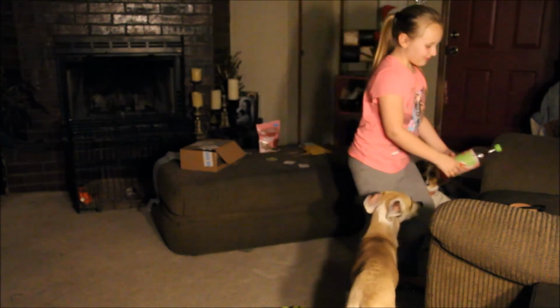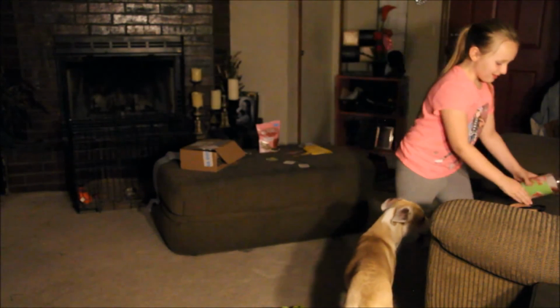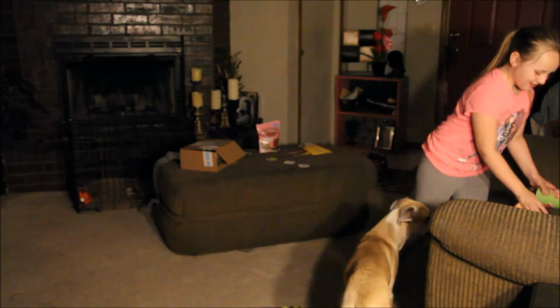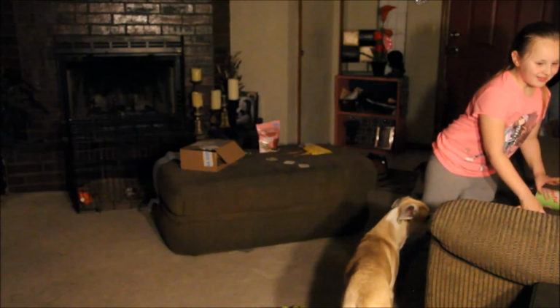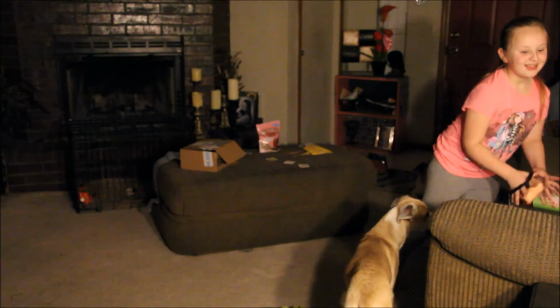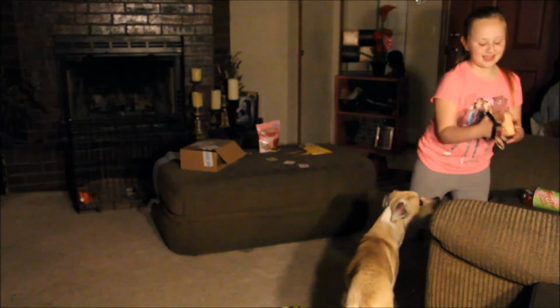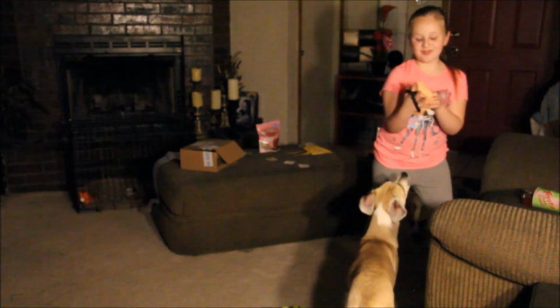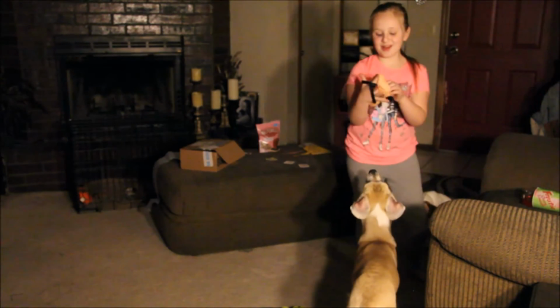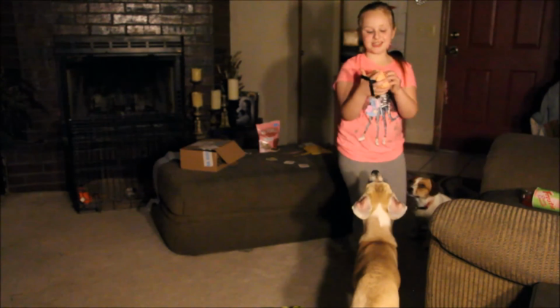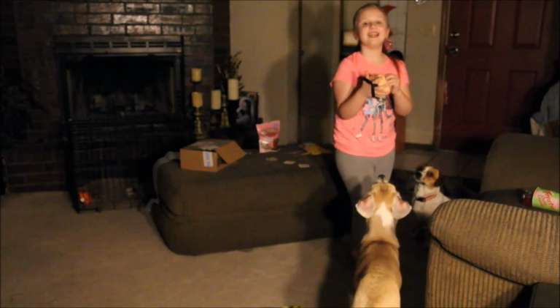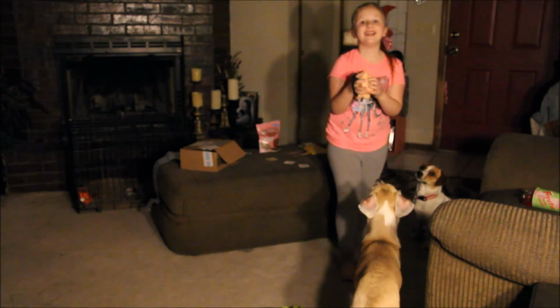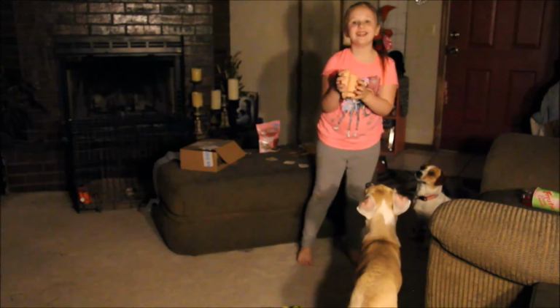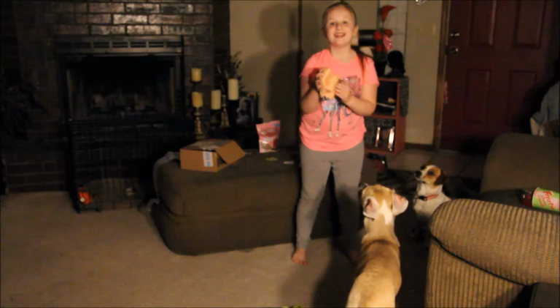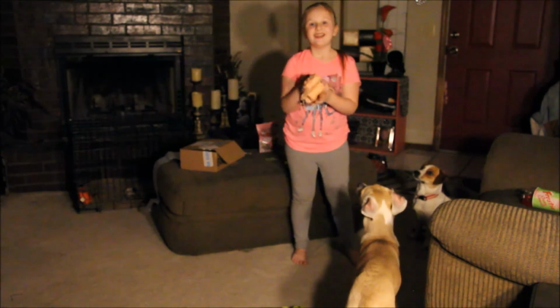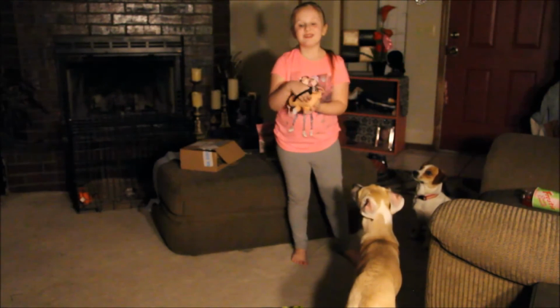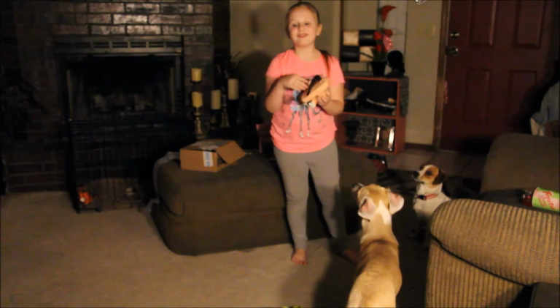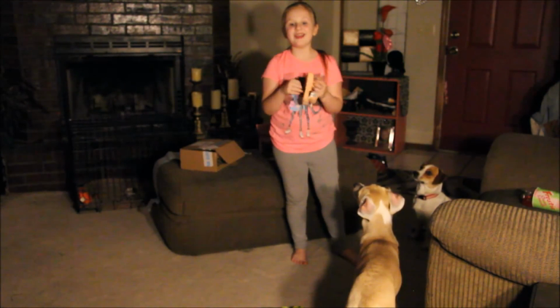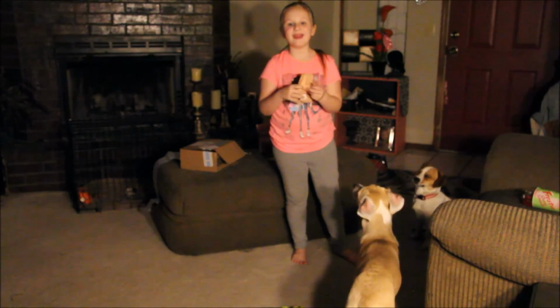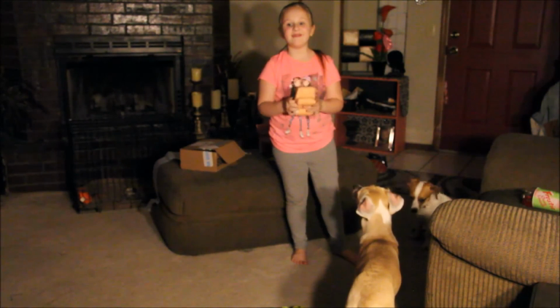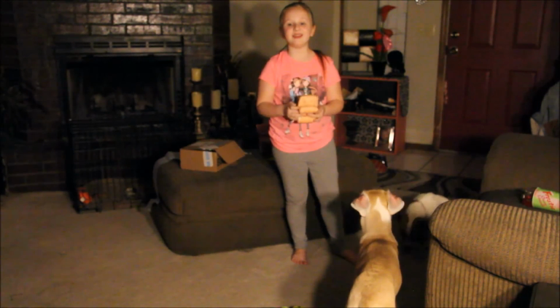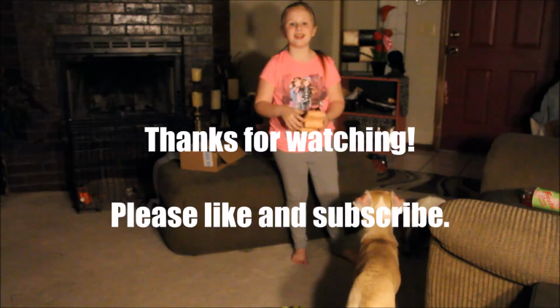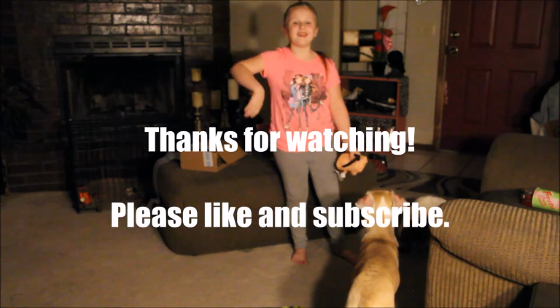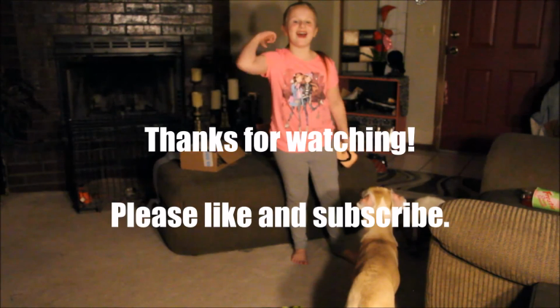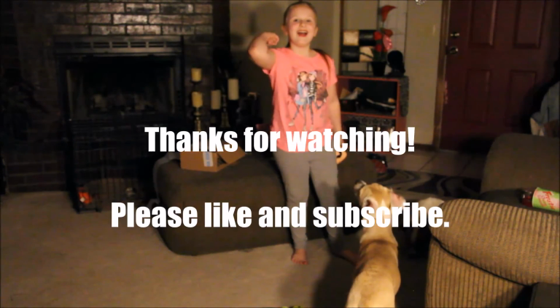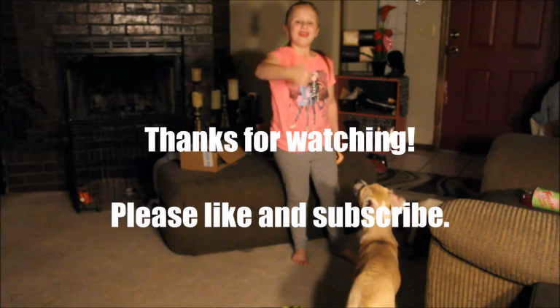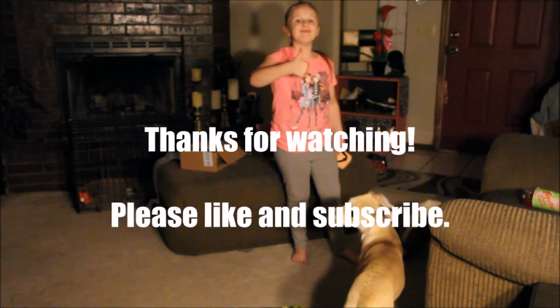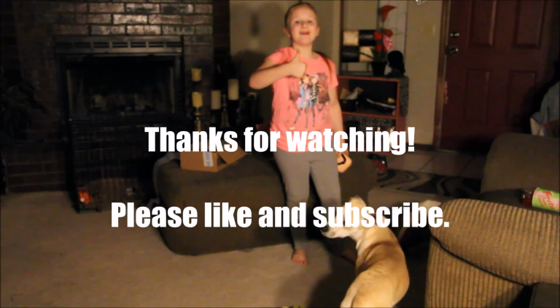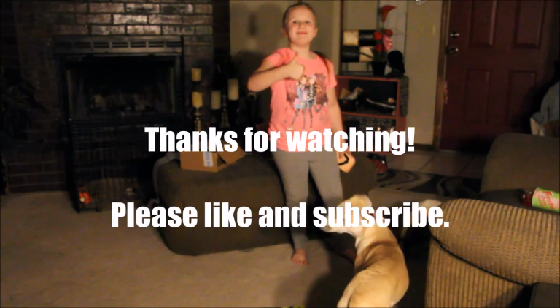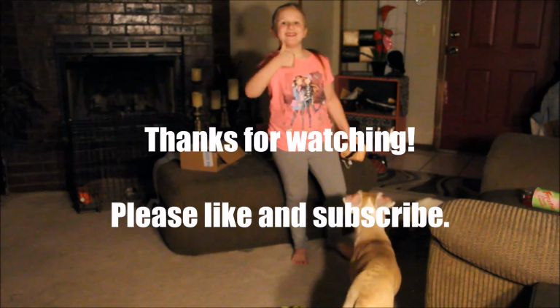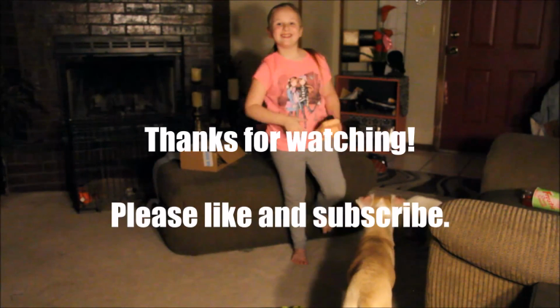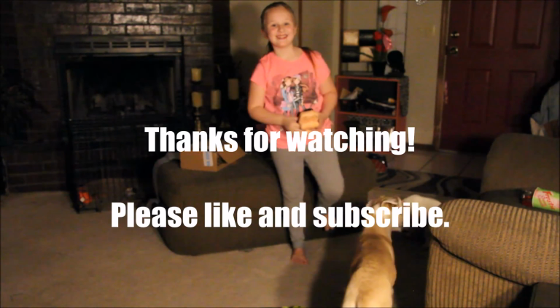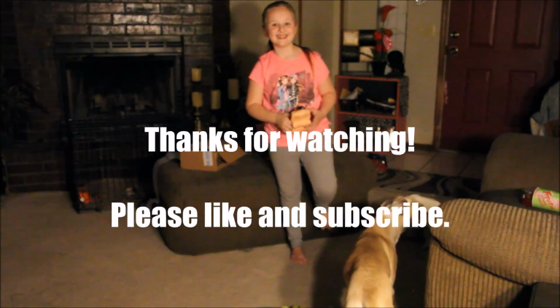Tell everybody thanks for watching. Thanks for watching! Subscribe and make sure to hit the thumbs up. Good job.